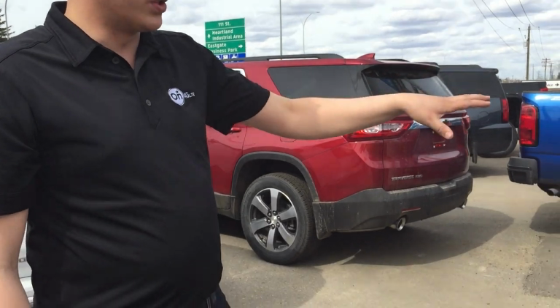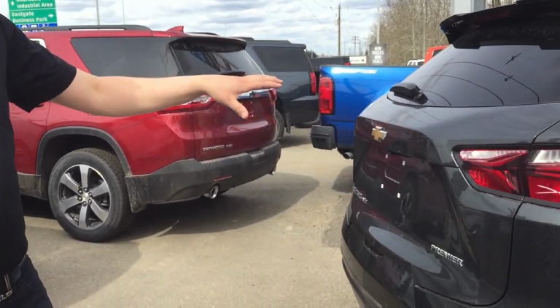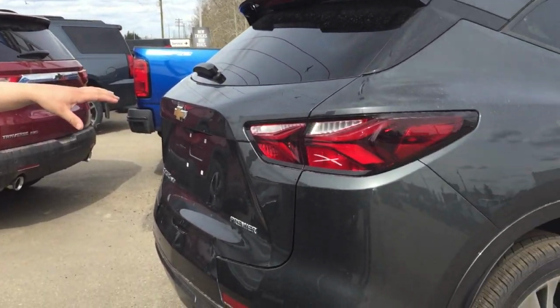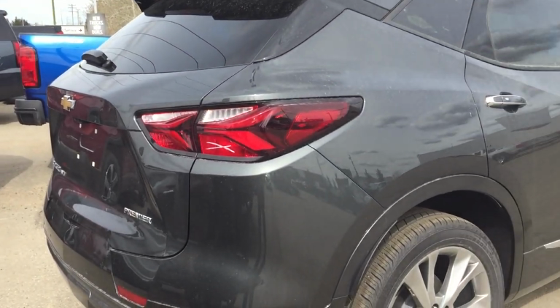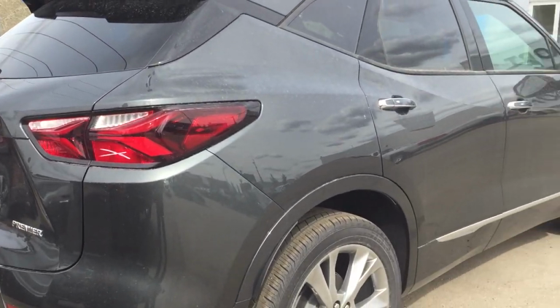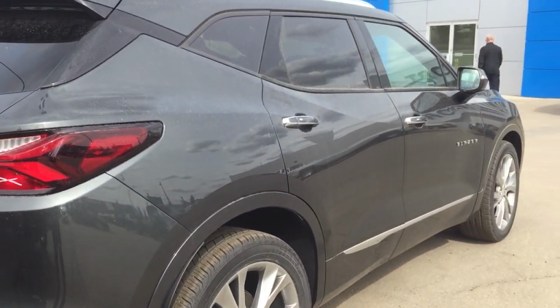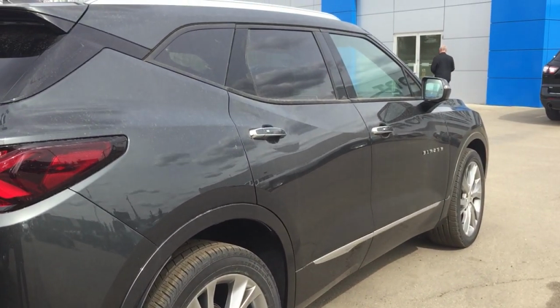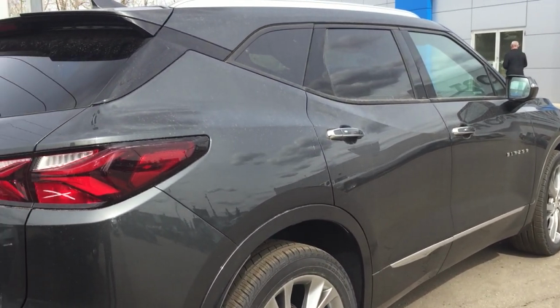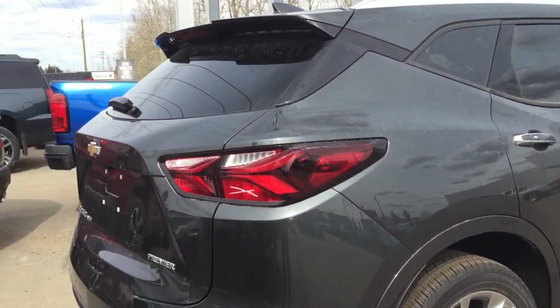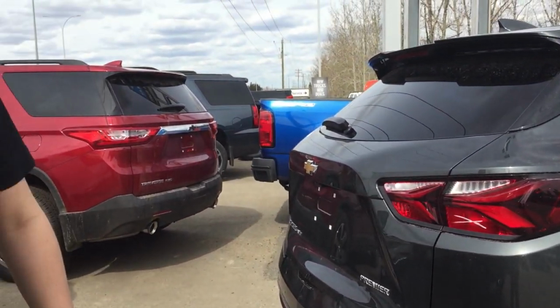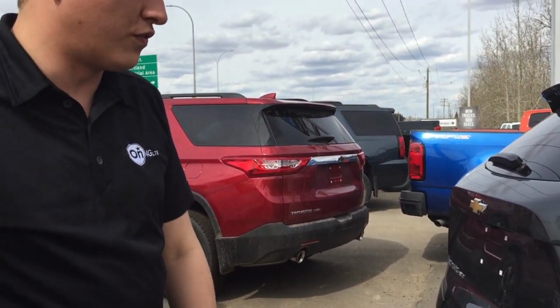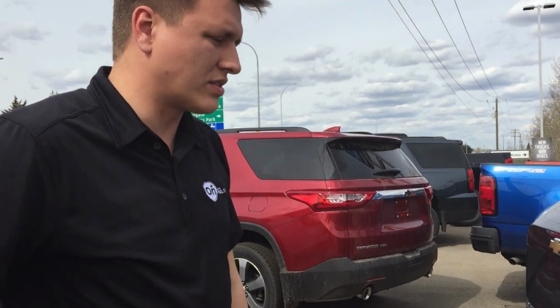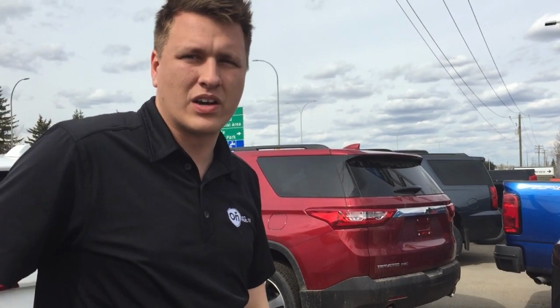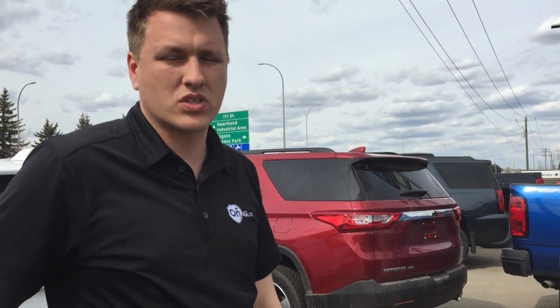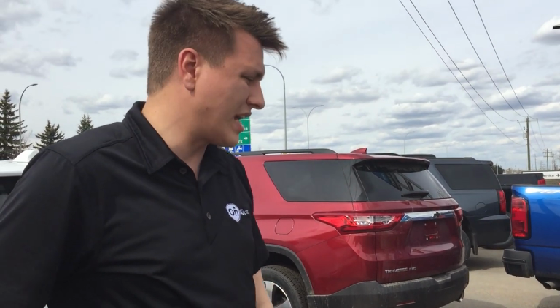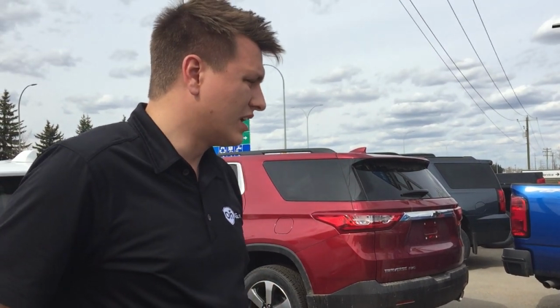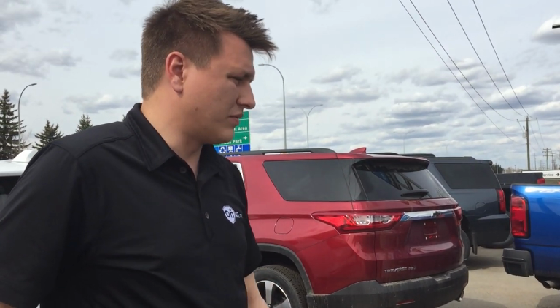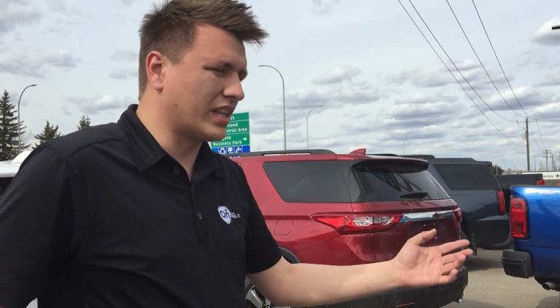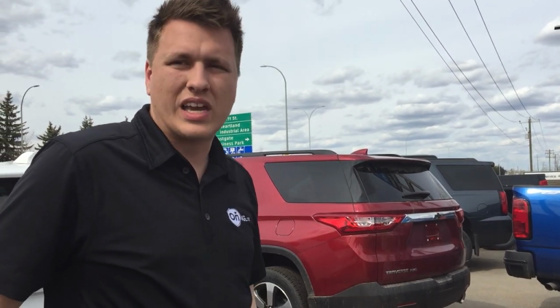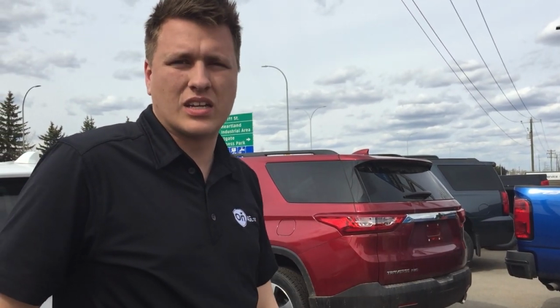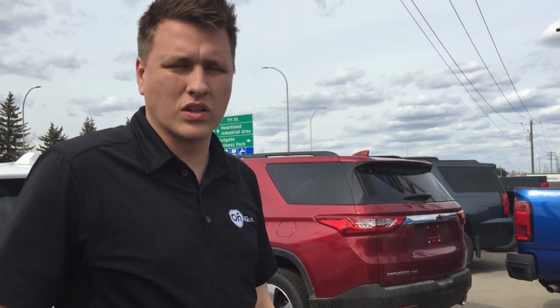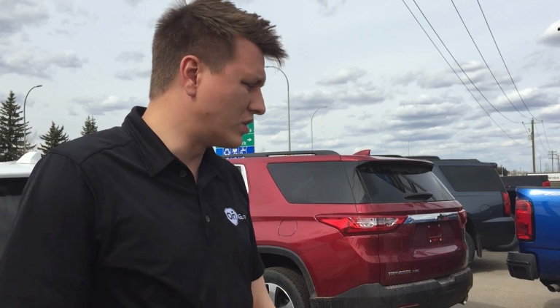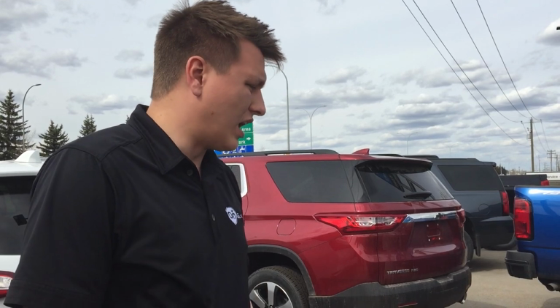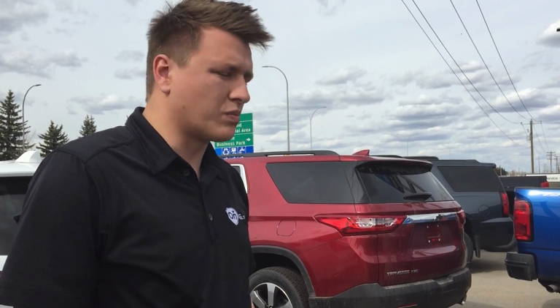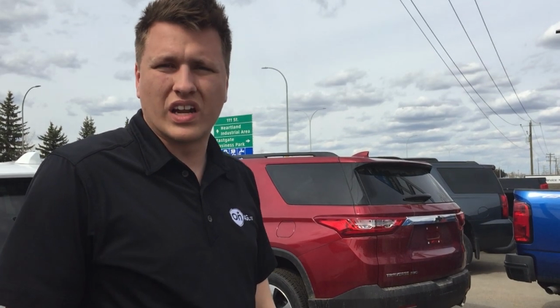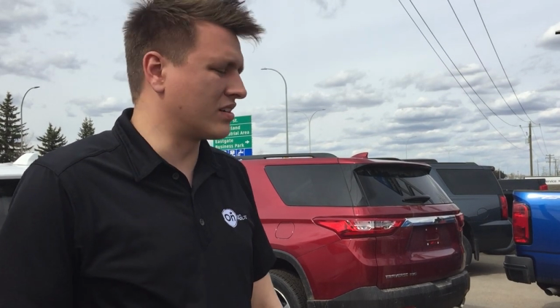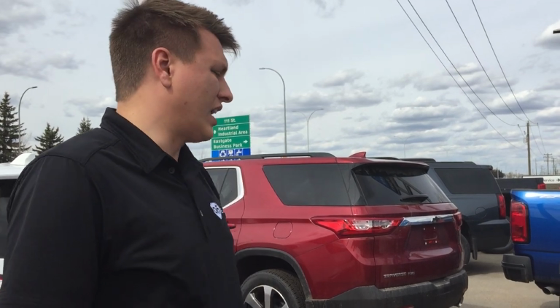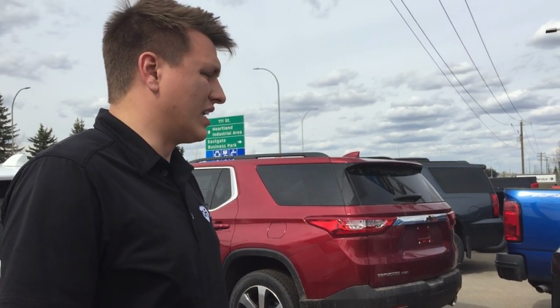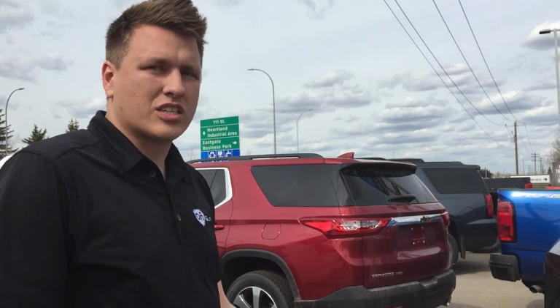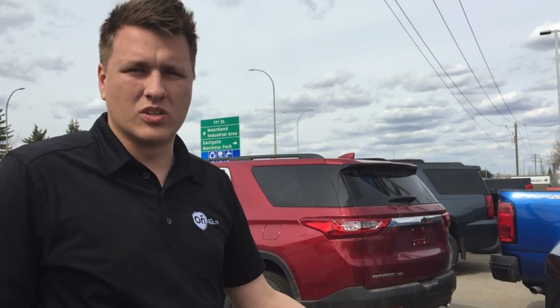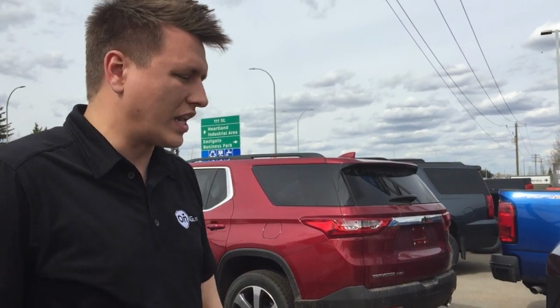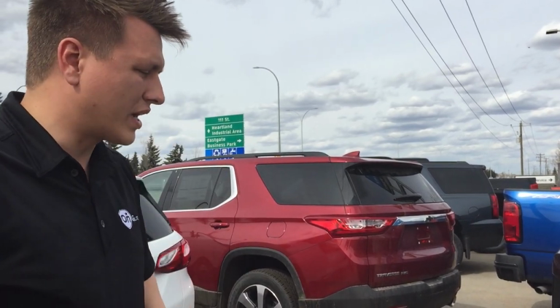The Blazer, being a little bit bigger and coming with the V6 in all-wheel drive, steps up to a 4,500-pound towing capacity. With something like this you can get into a smaller boat or a smaller holiday trailer and actually be able to do it without getting into a pickup.